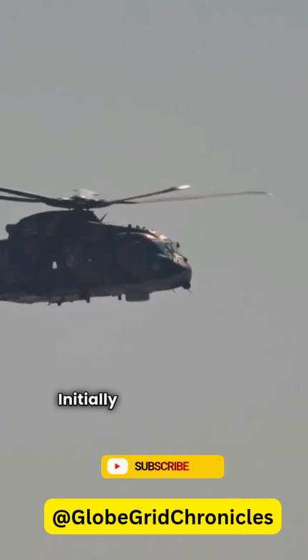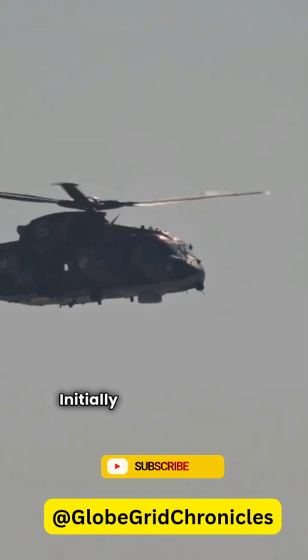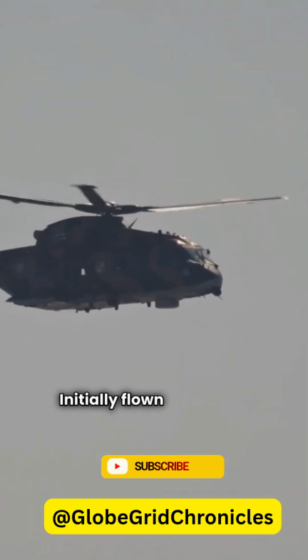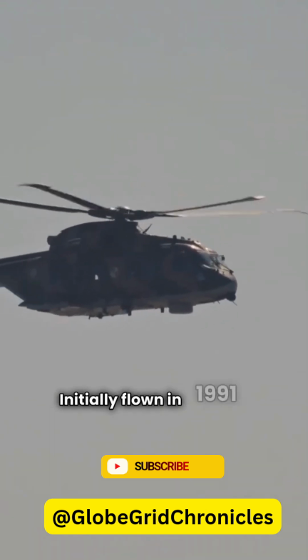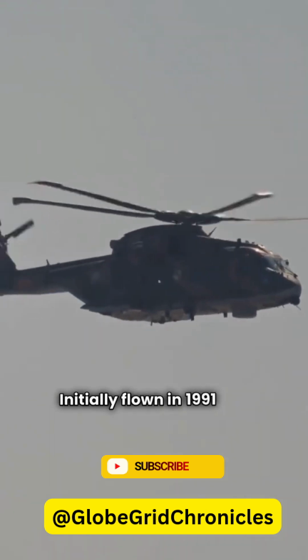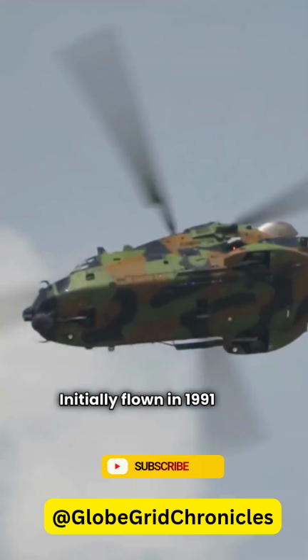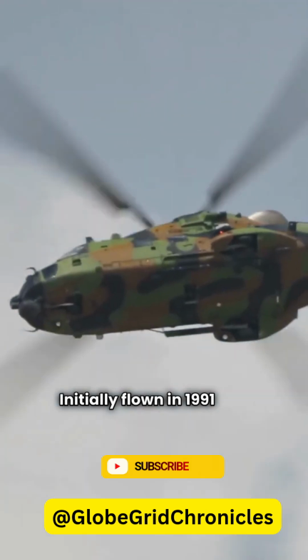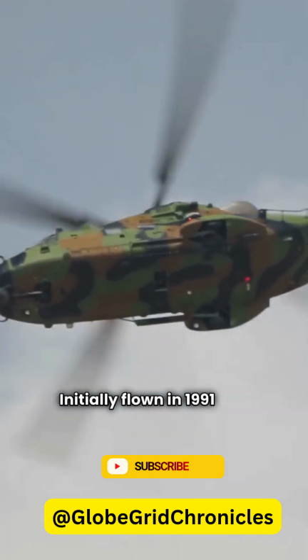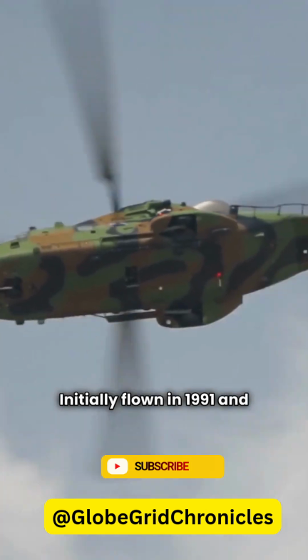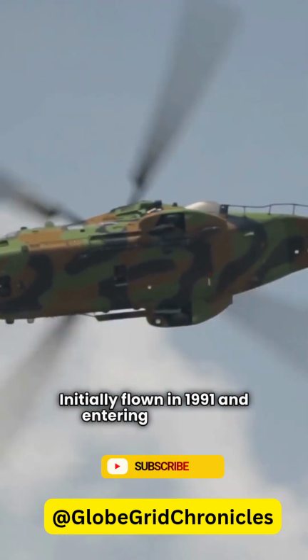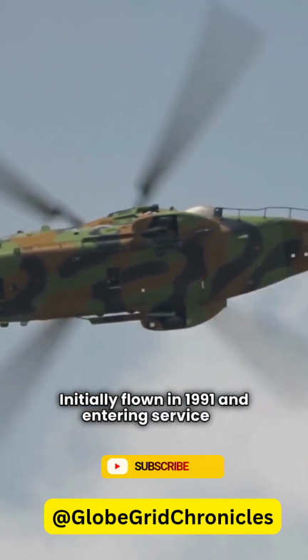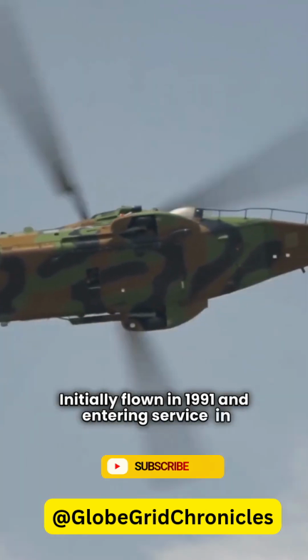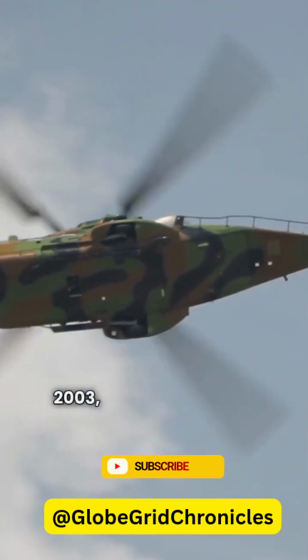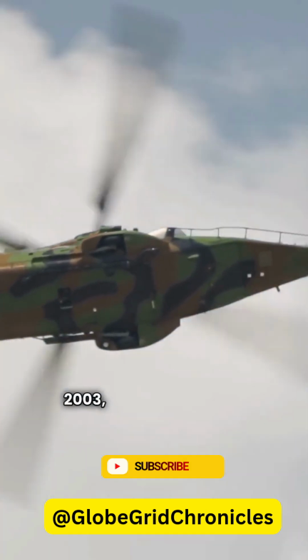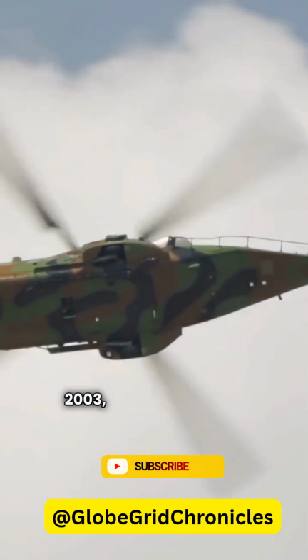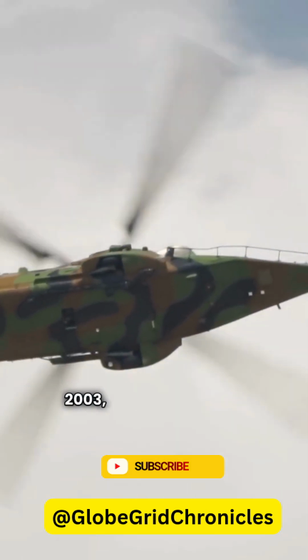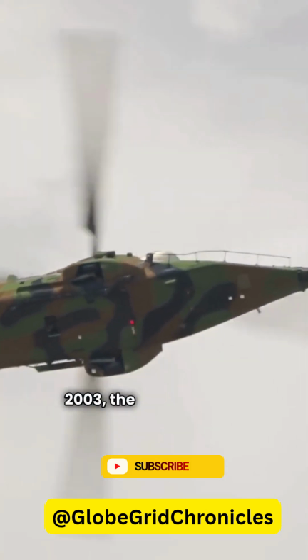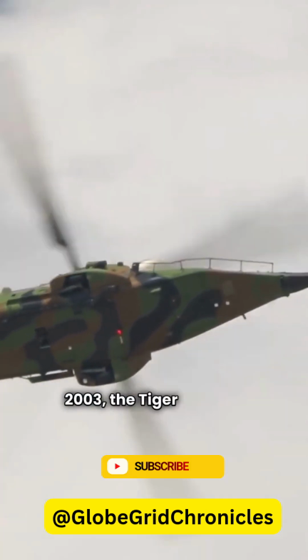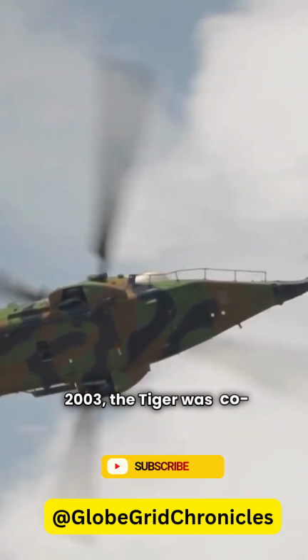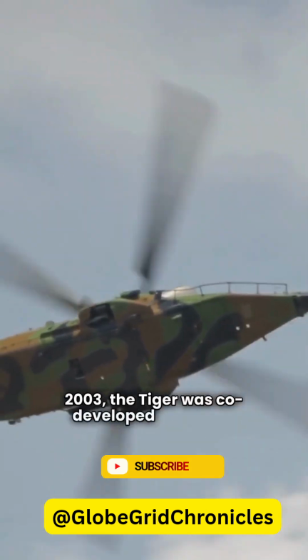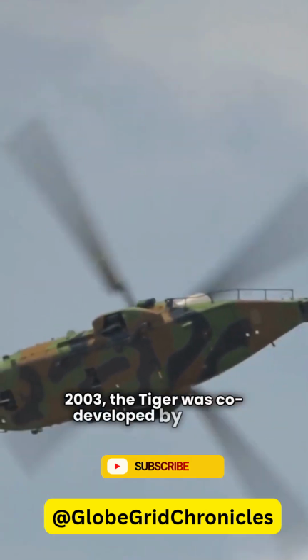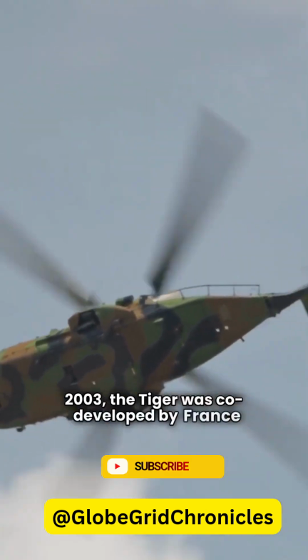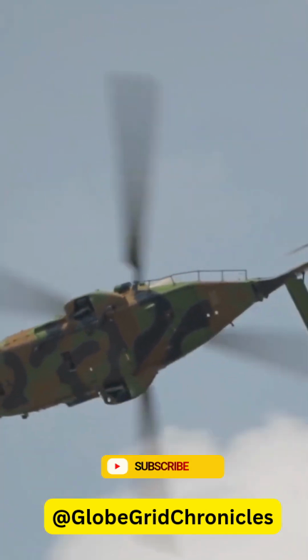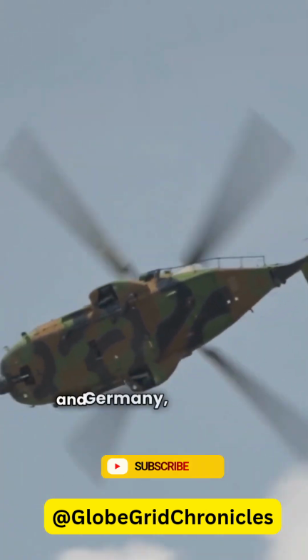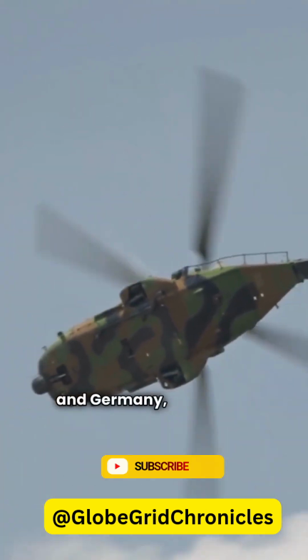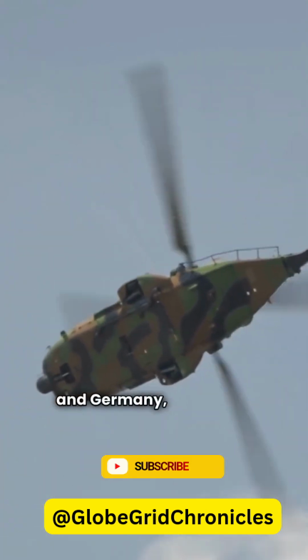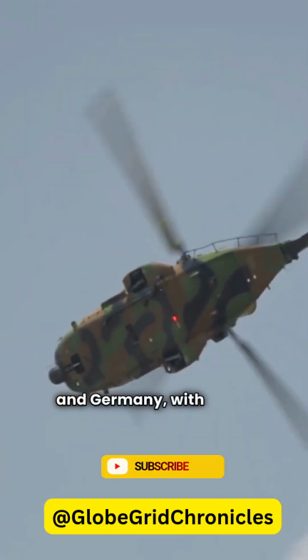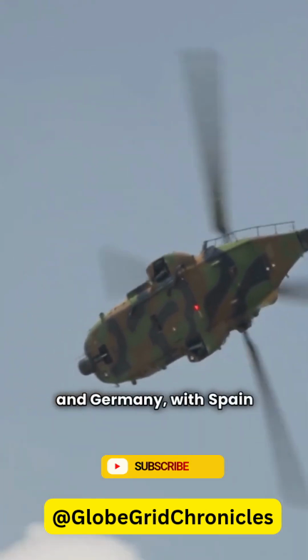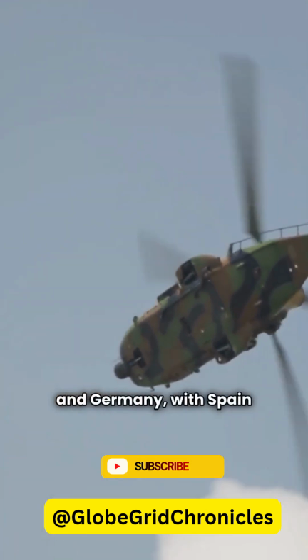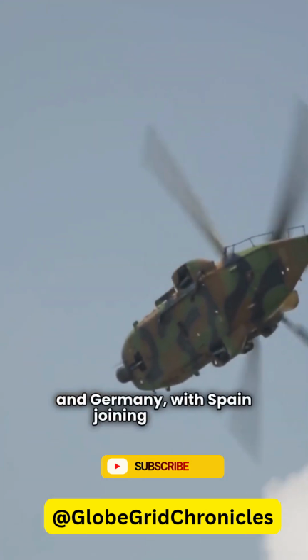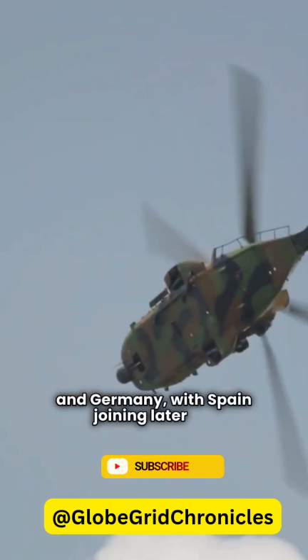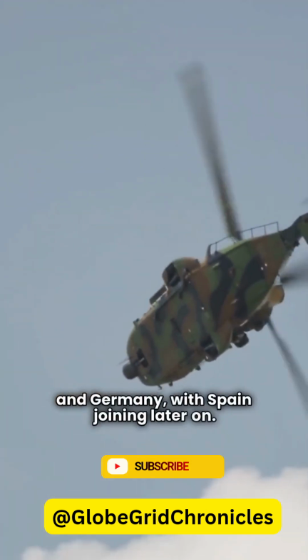Initially flown in 1991 and entering service in 2003, the Tiger was co-developed by France and Germany, with Spain joining later on.